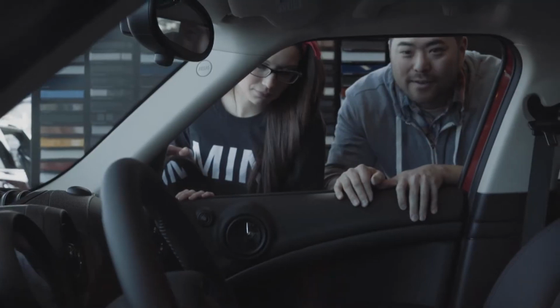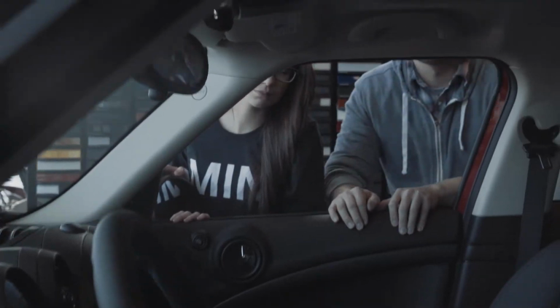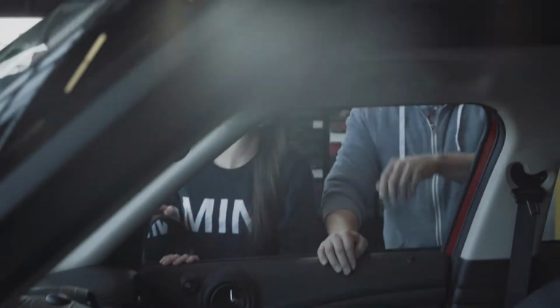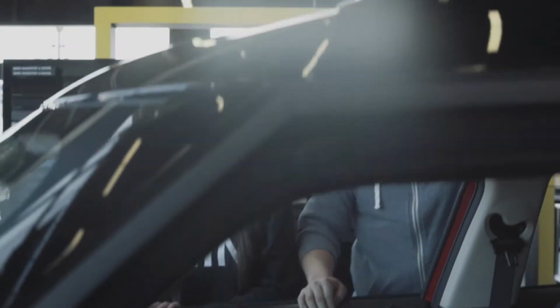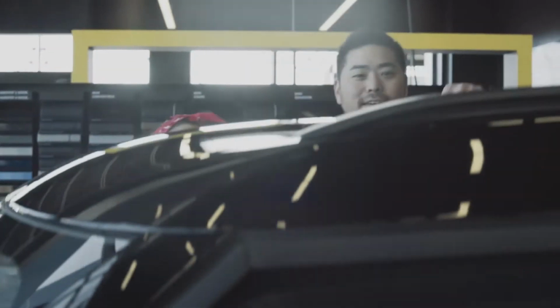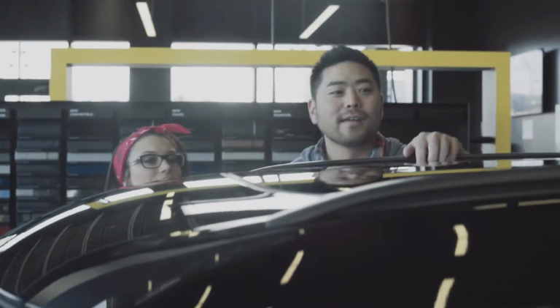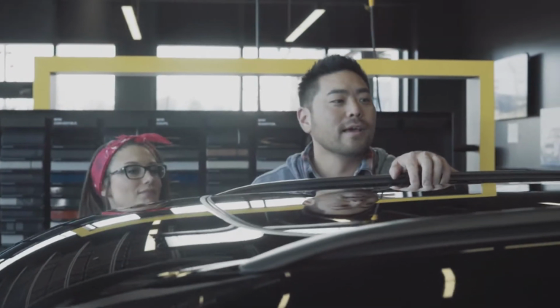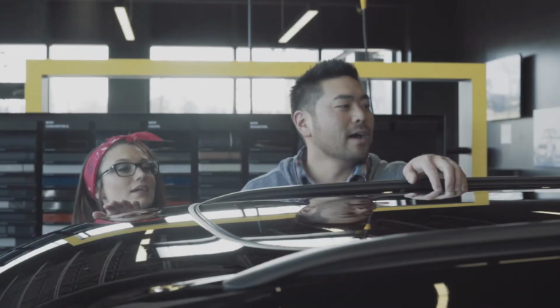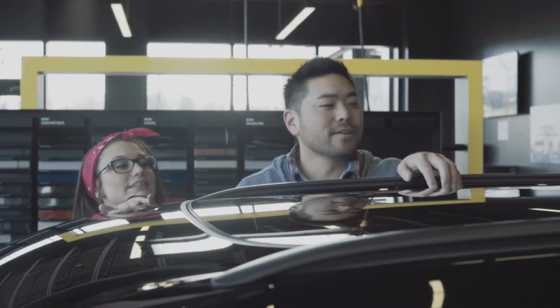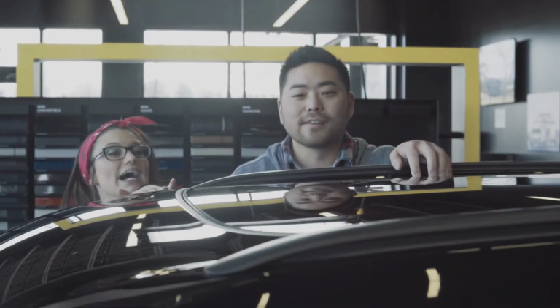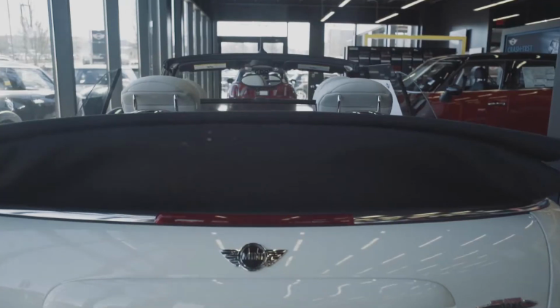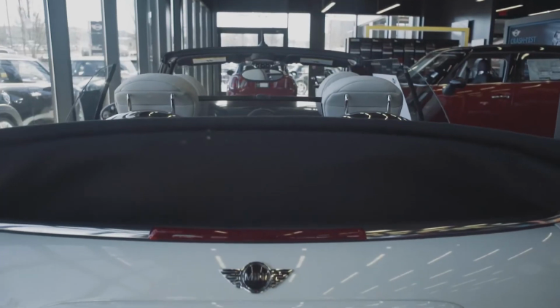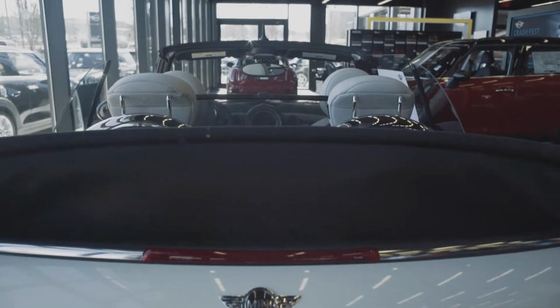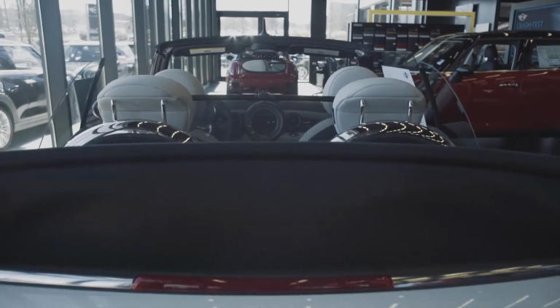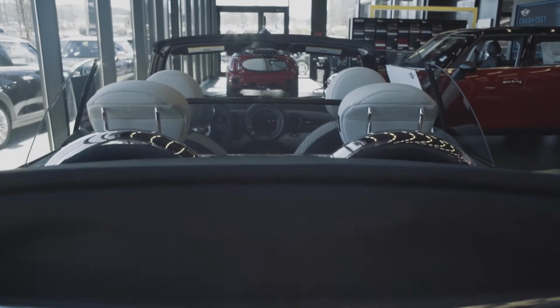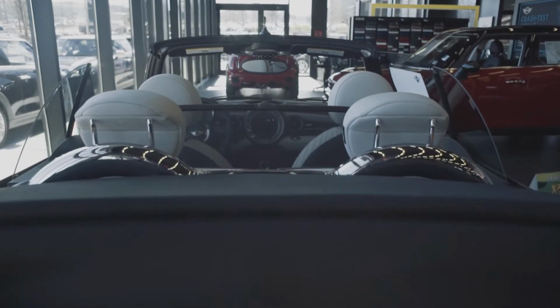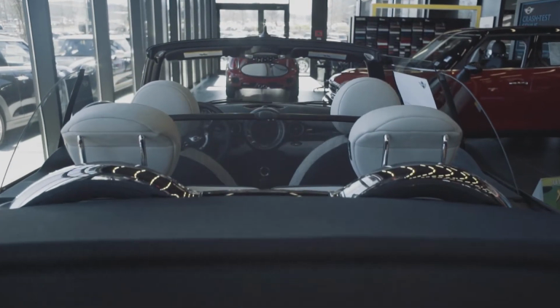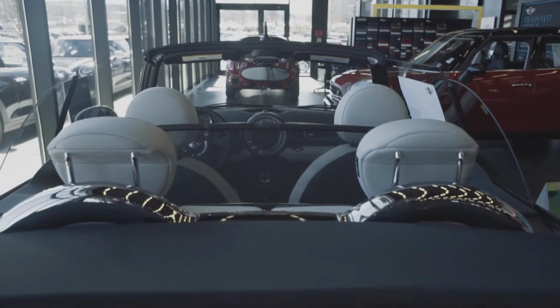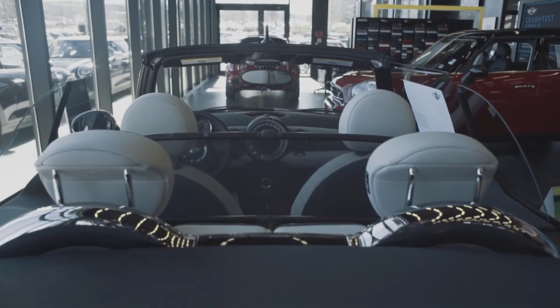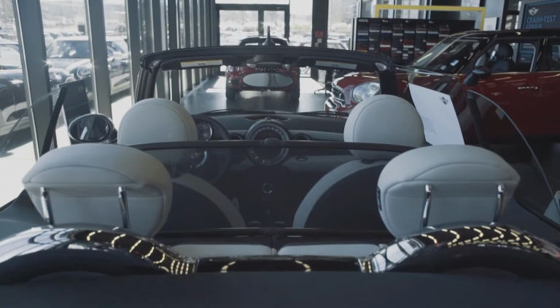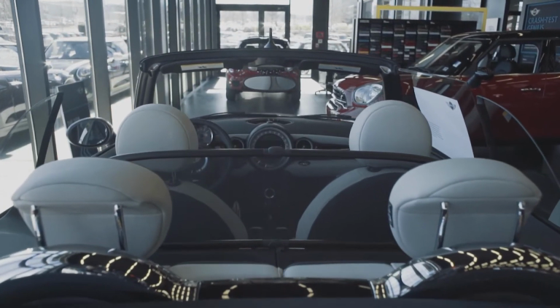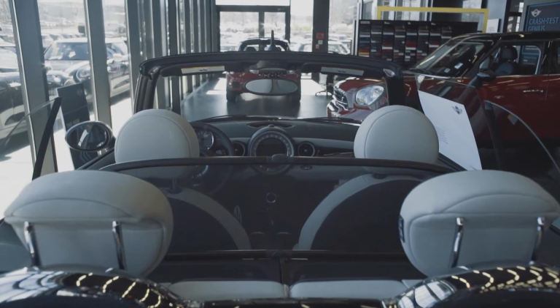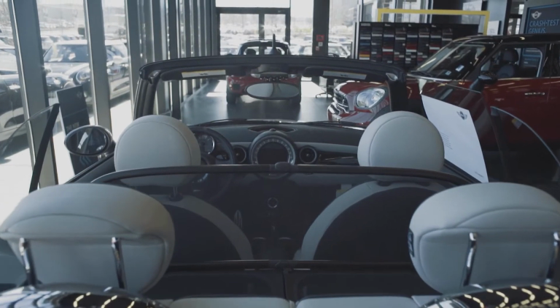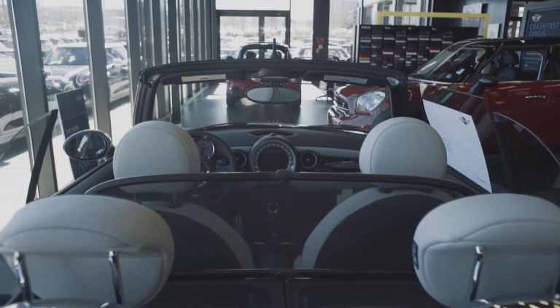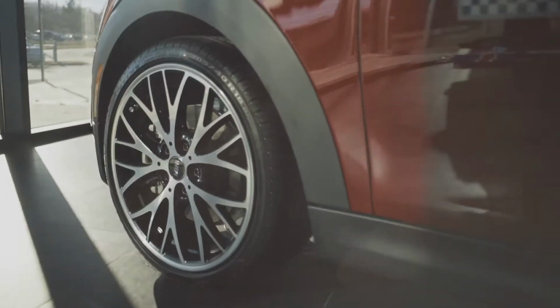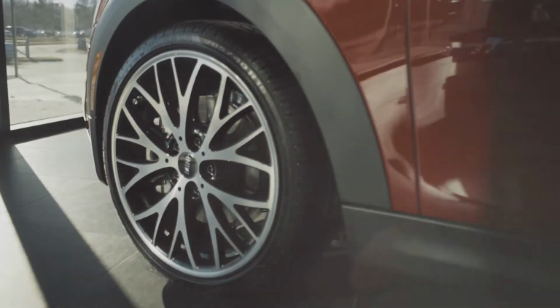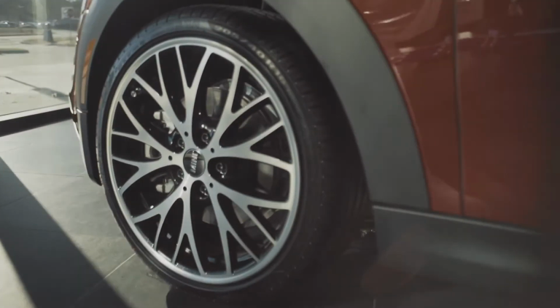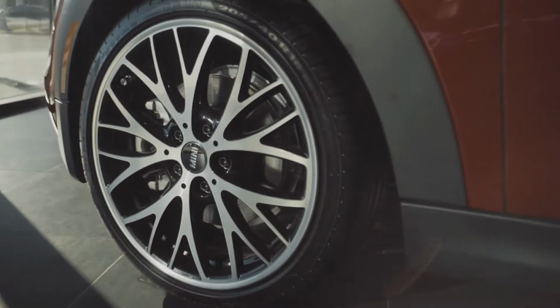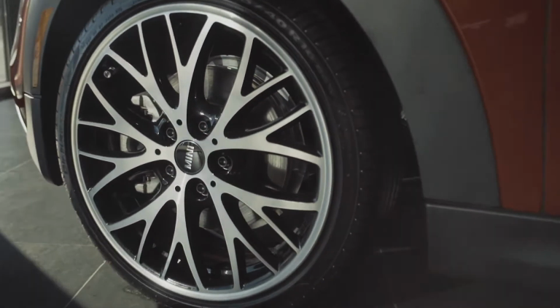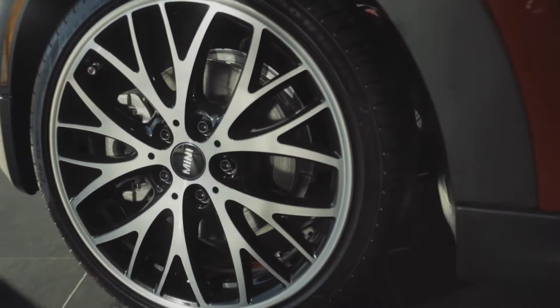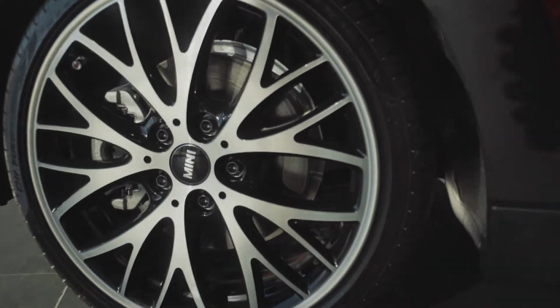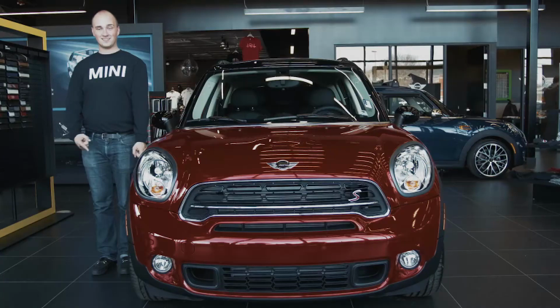Inside and out, our cars are unique, but they do have some things in common, like comfortable, spacious interiors. And they also have four wheels. We know because we've counted.